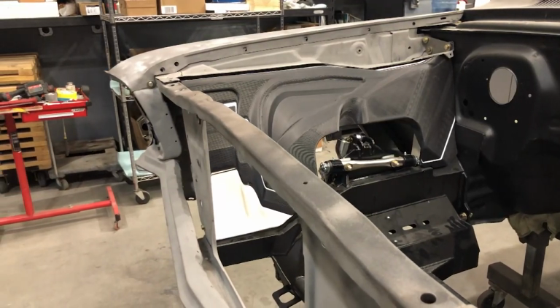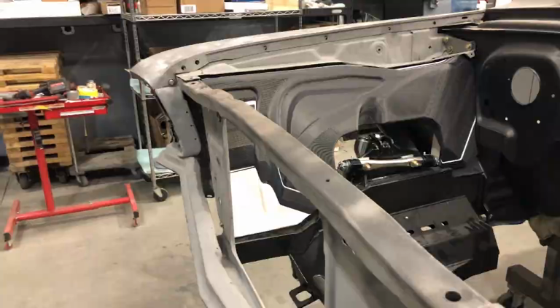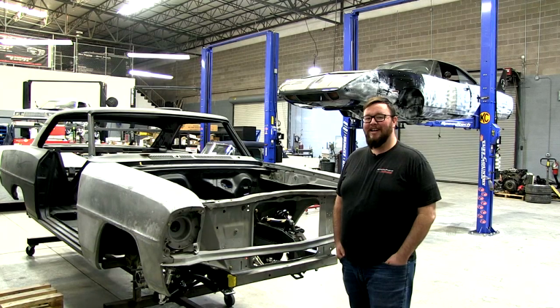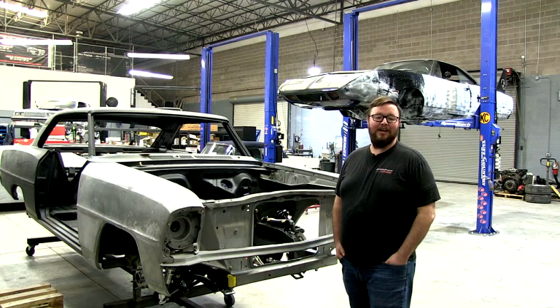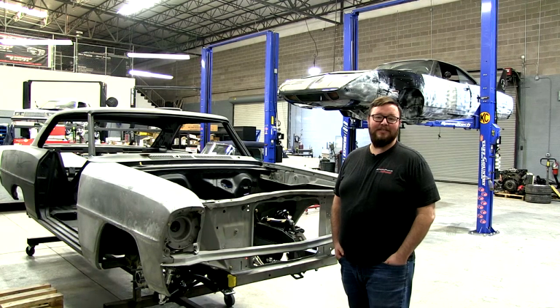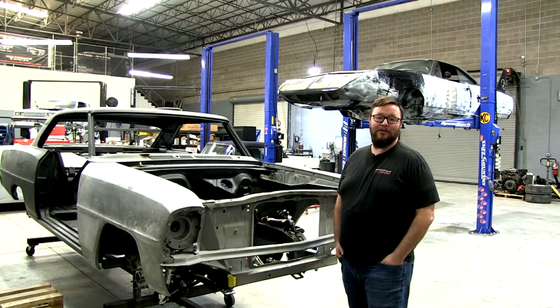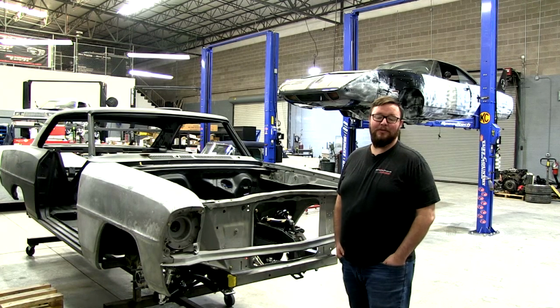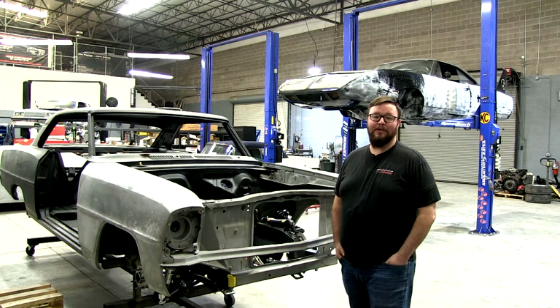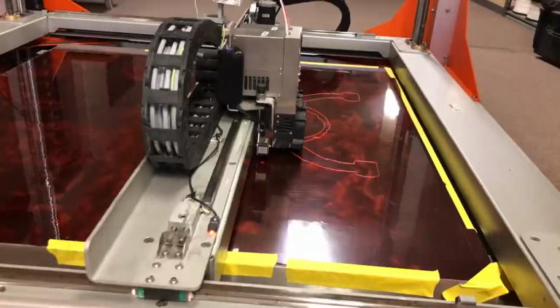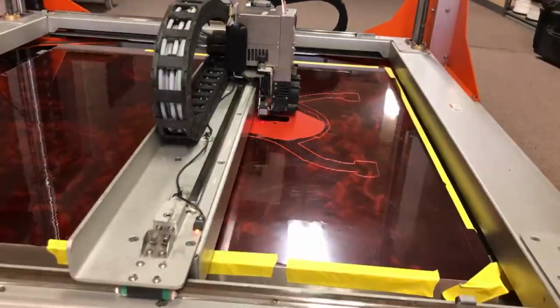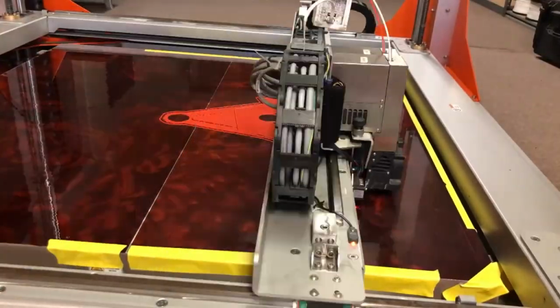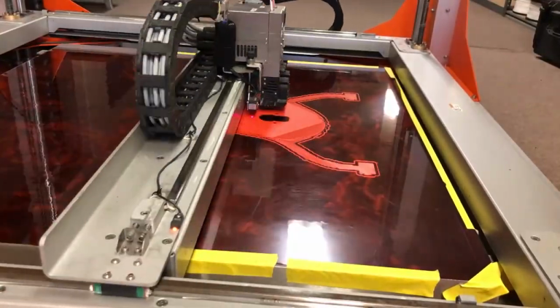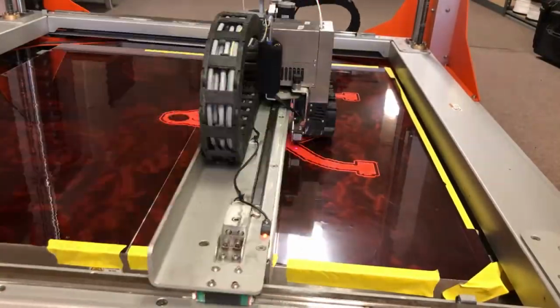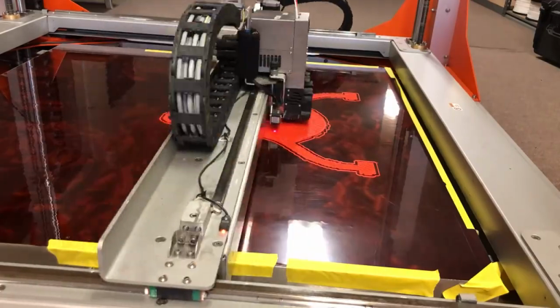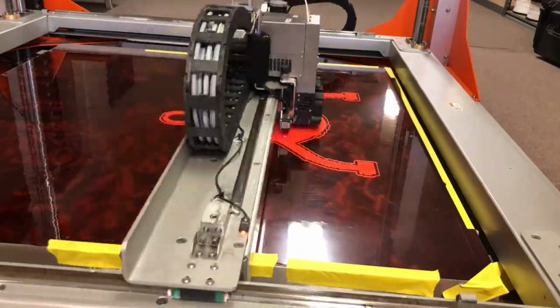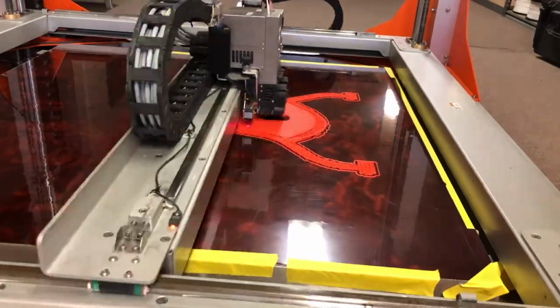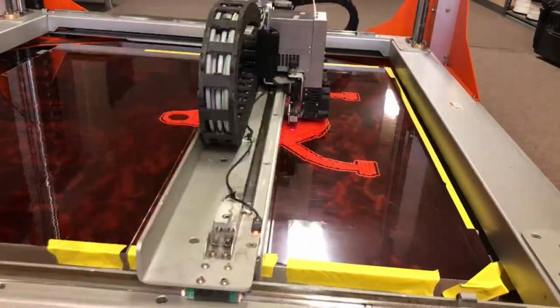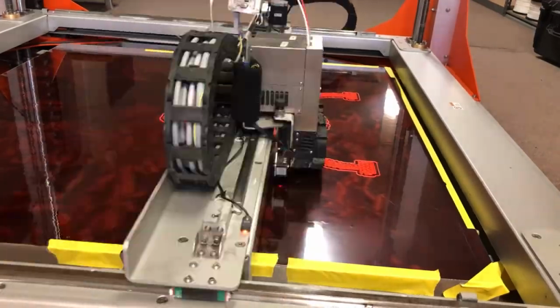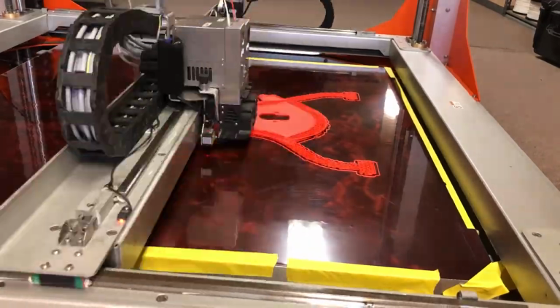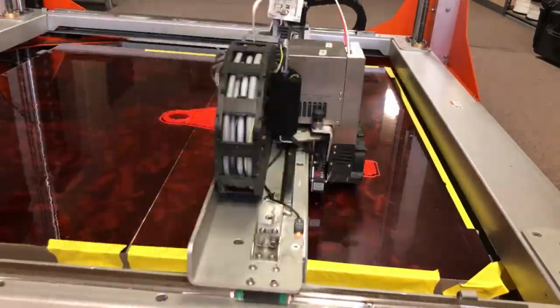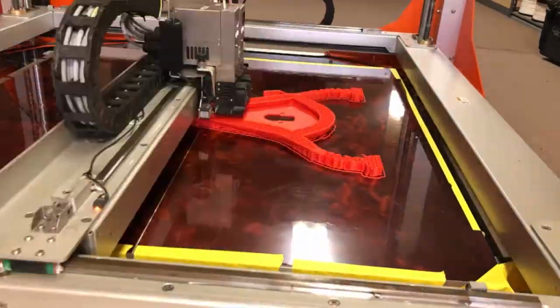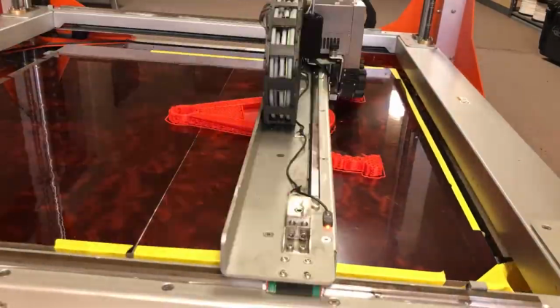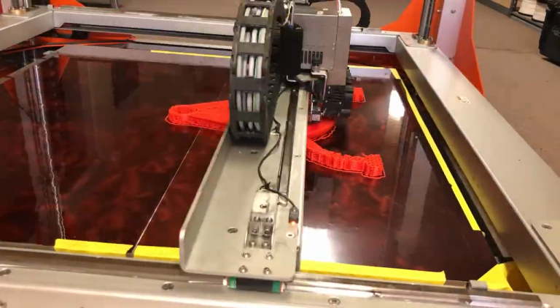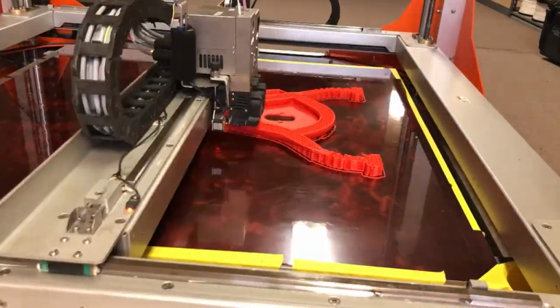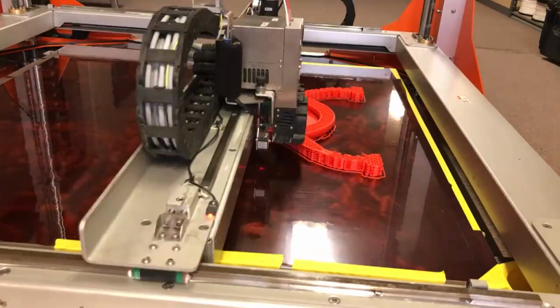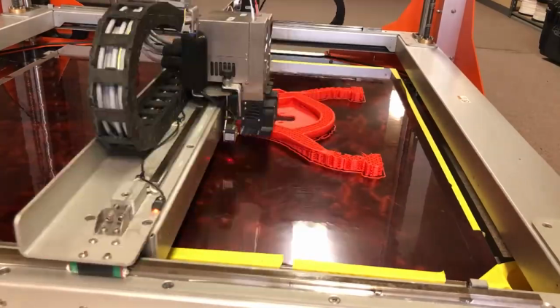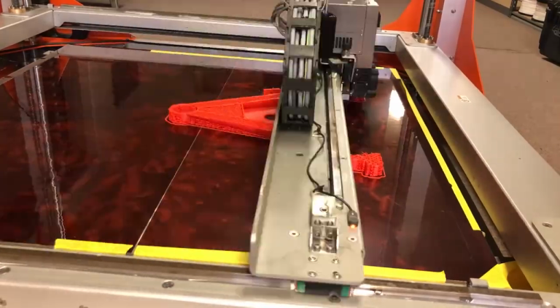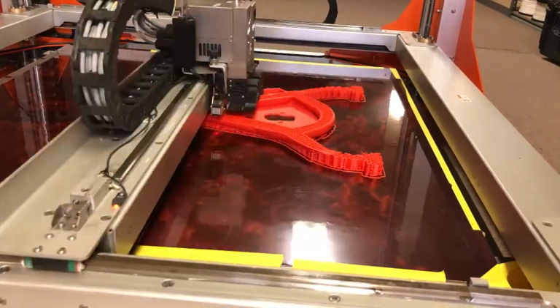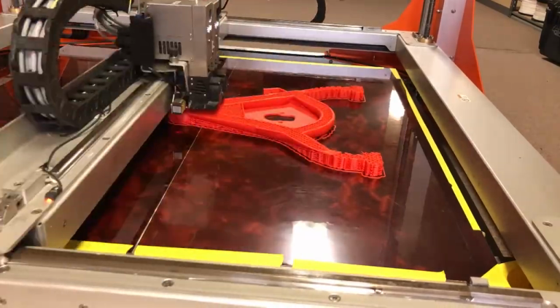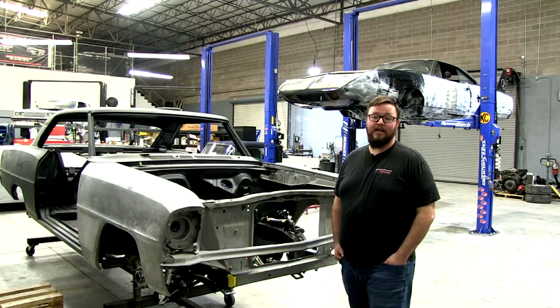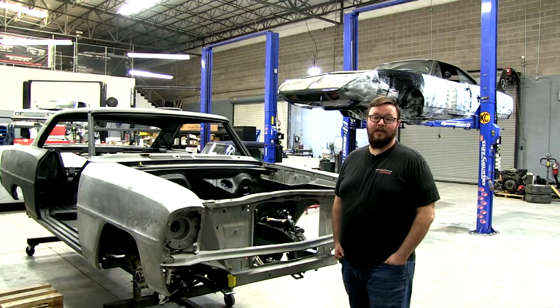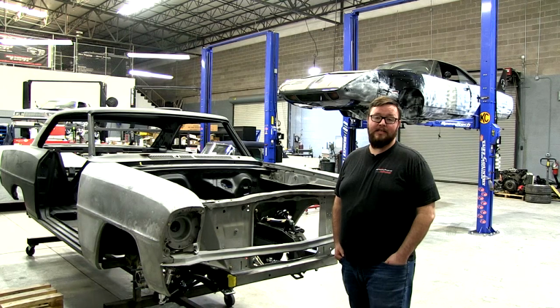Another use case that we use our 3D printer for is with our C10 control arms. With it, I was able to print the individual components of the tubes and give them to our manufacturing development team.